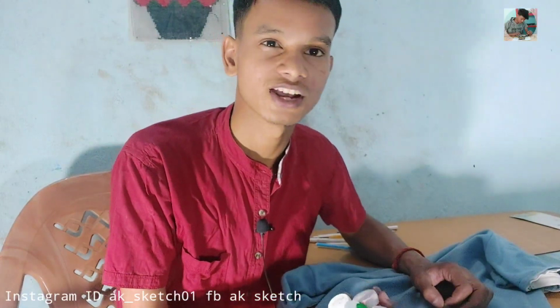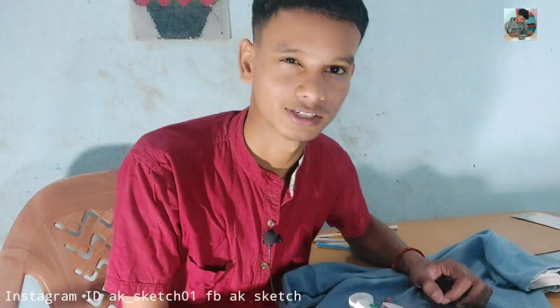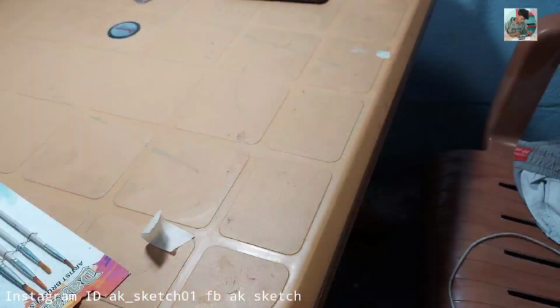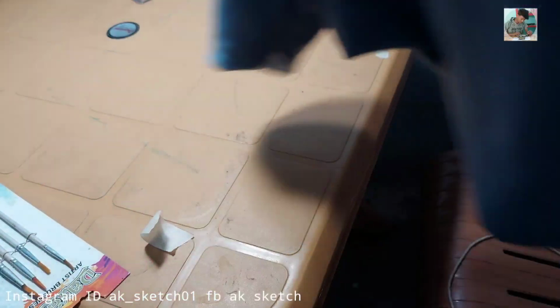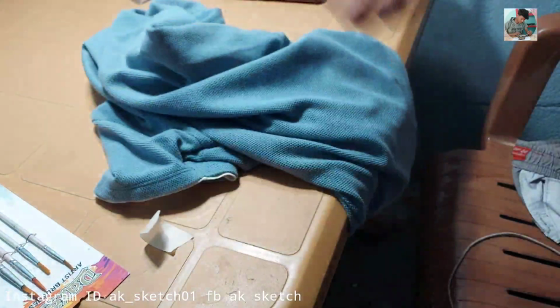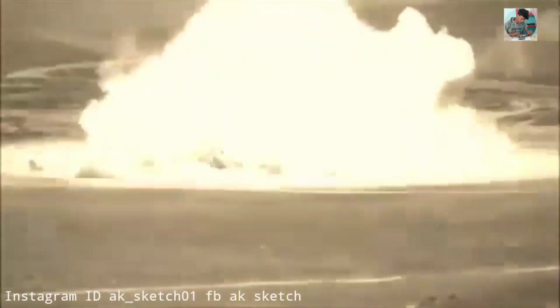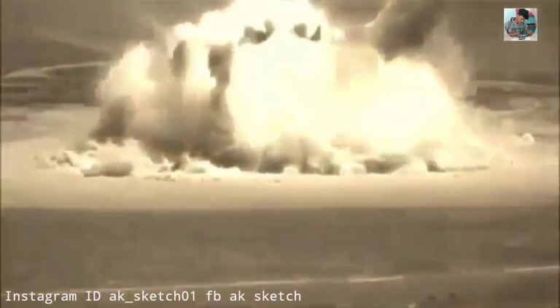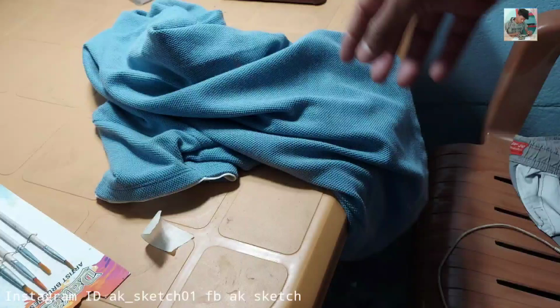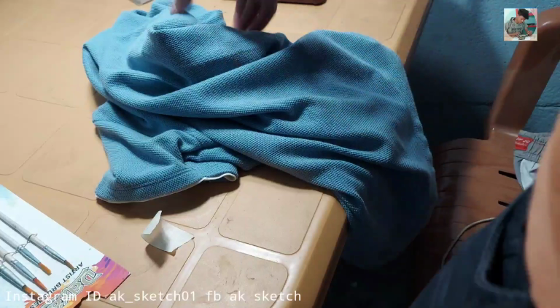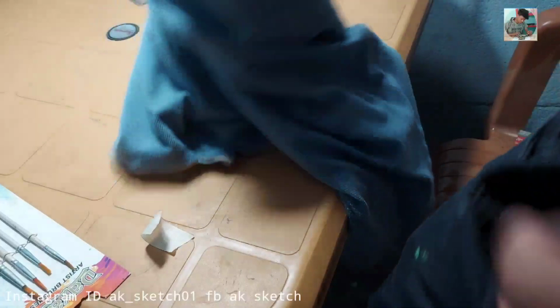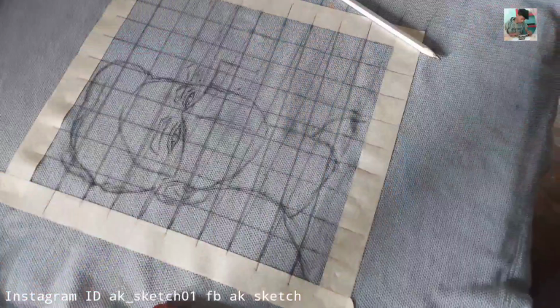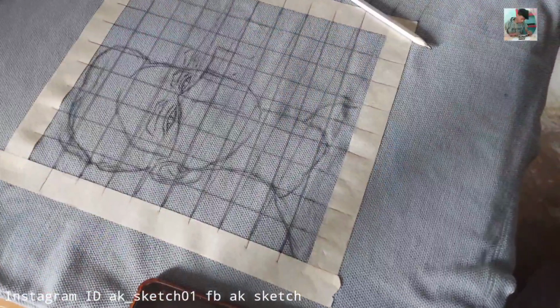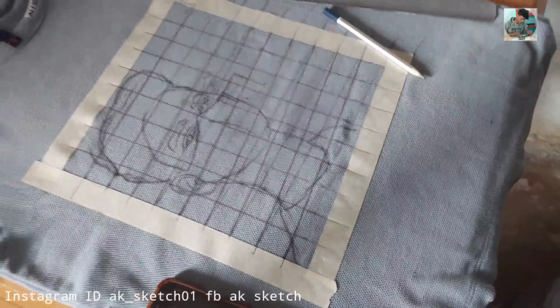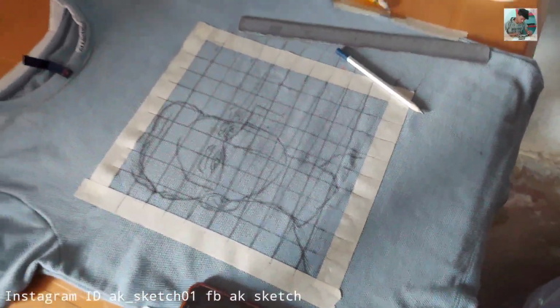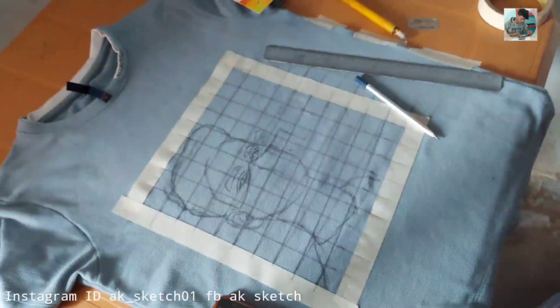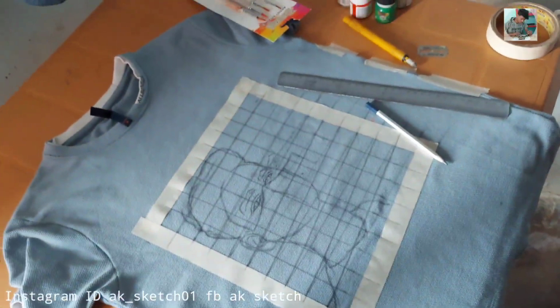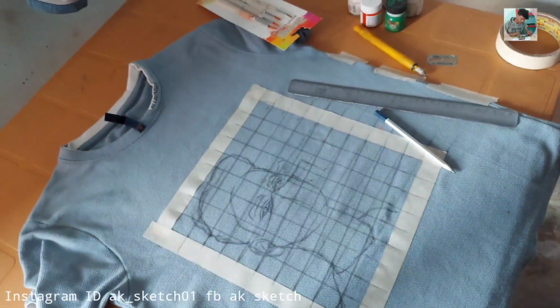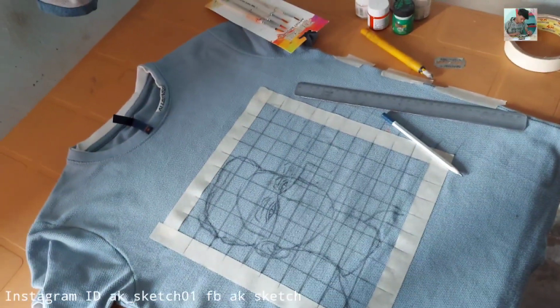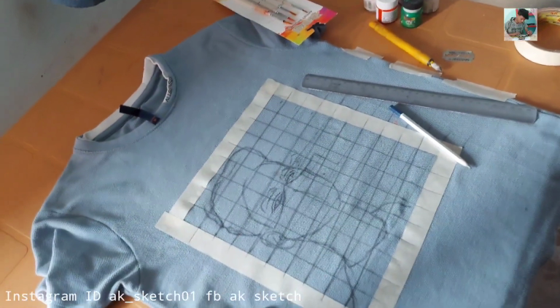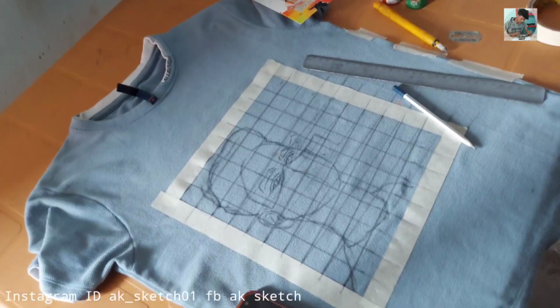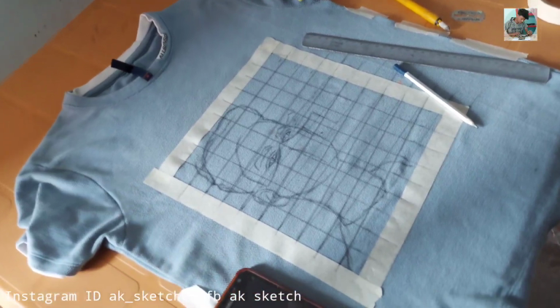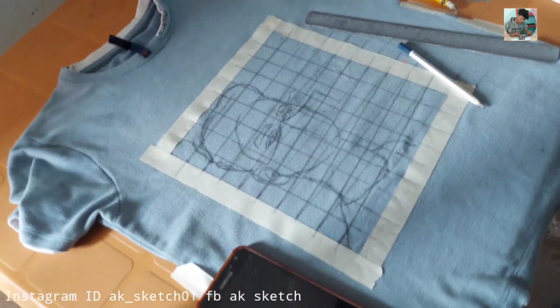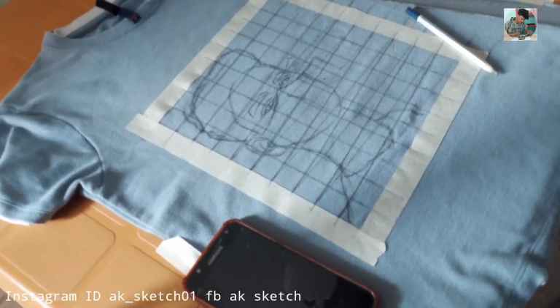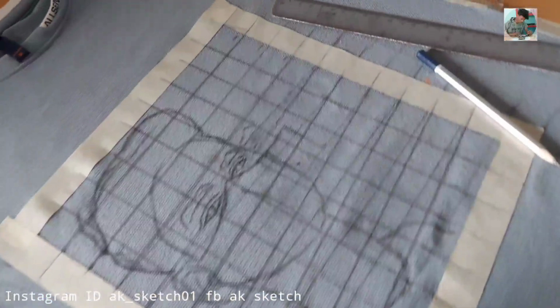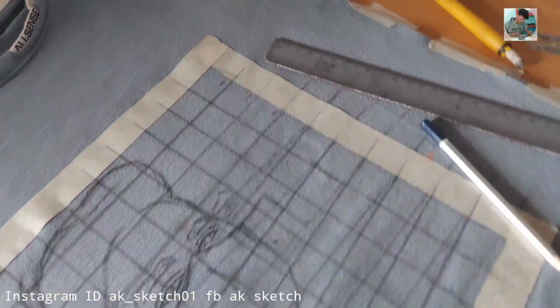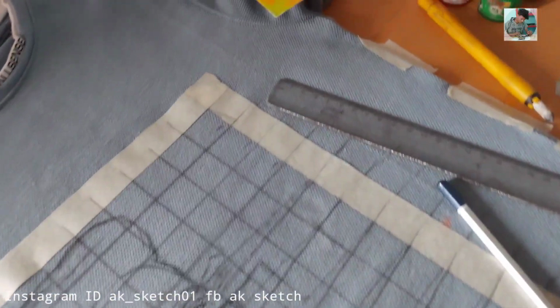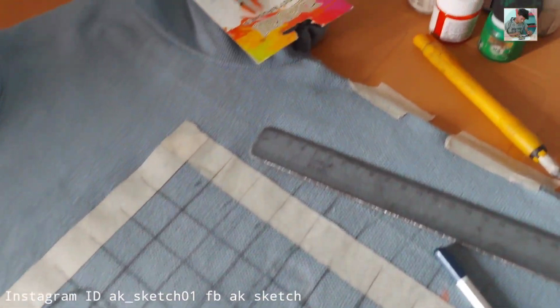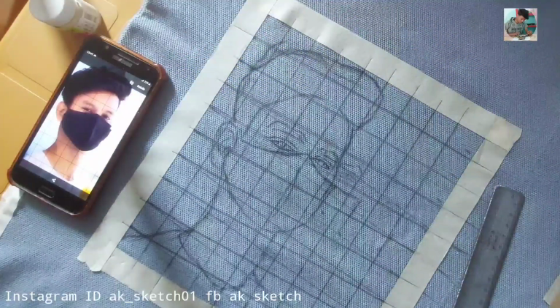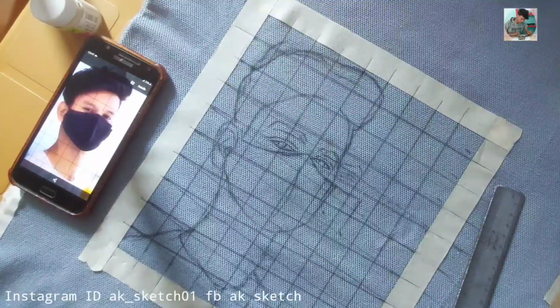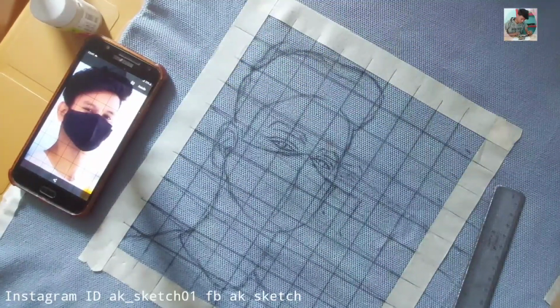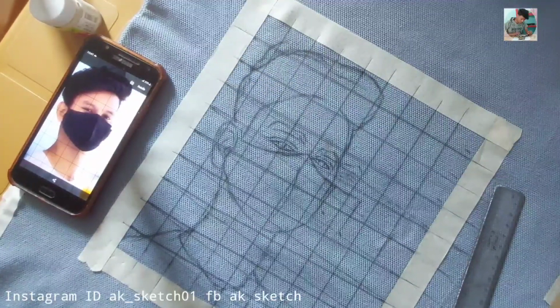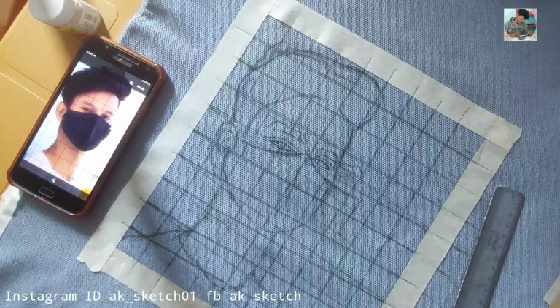I am using masking tape to help complete the process and keep clean edges around the design on my t-shirt.